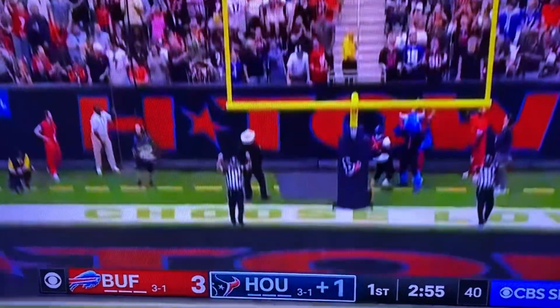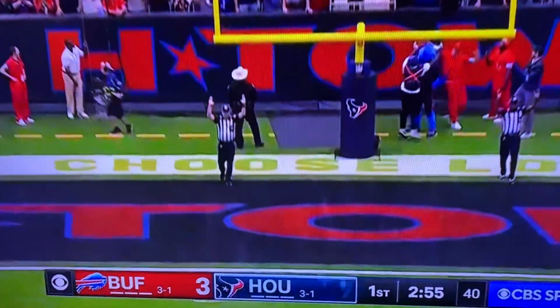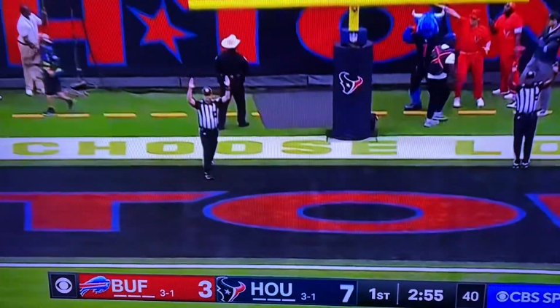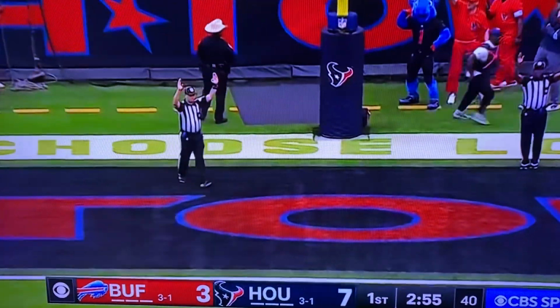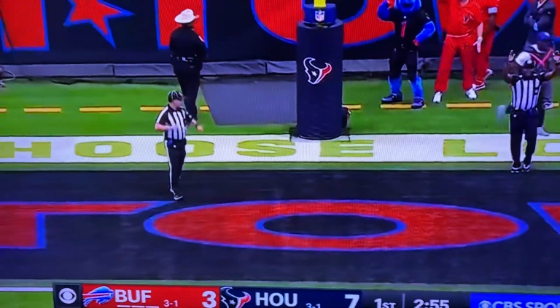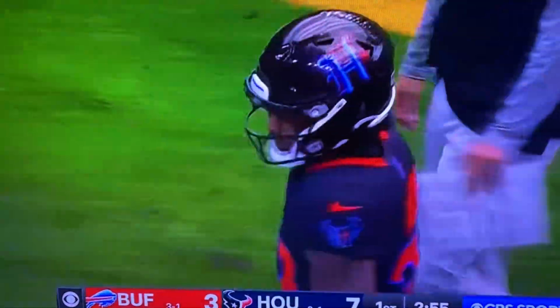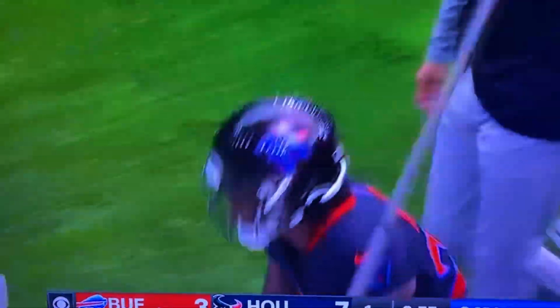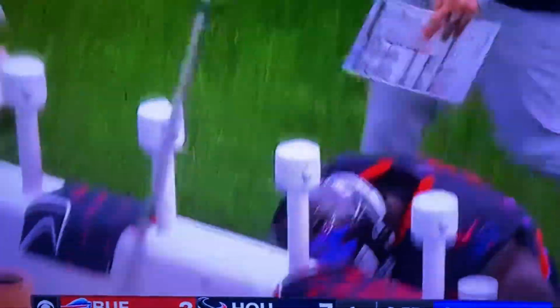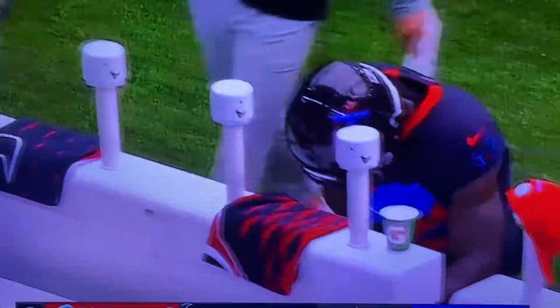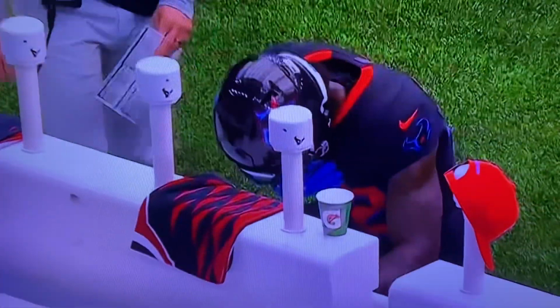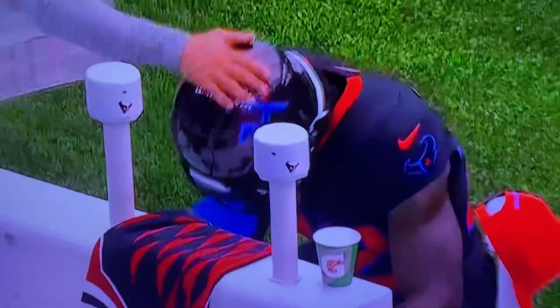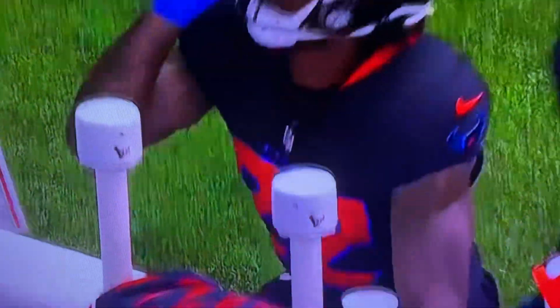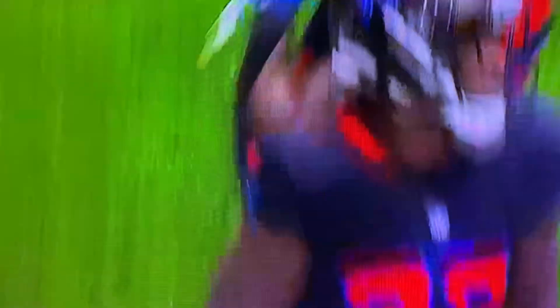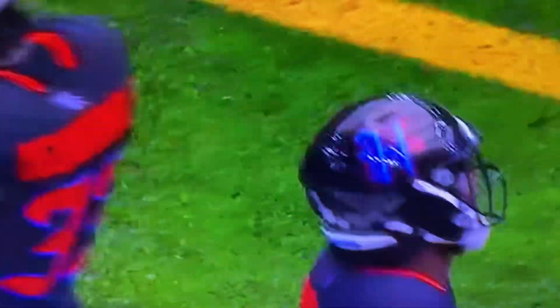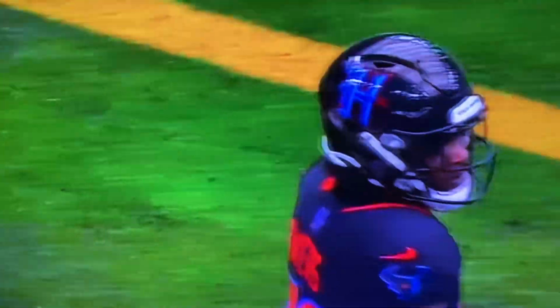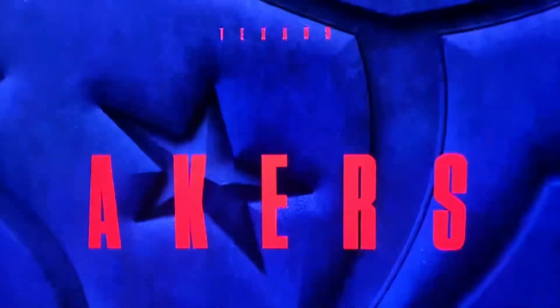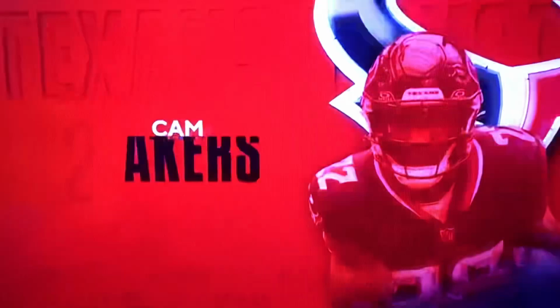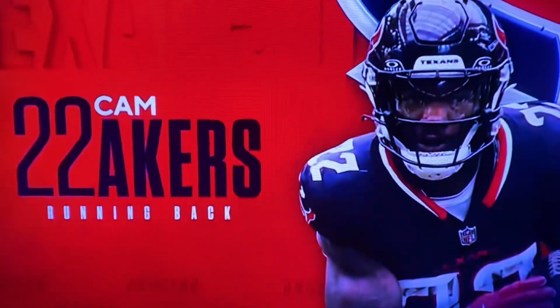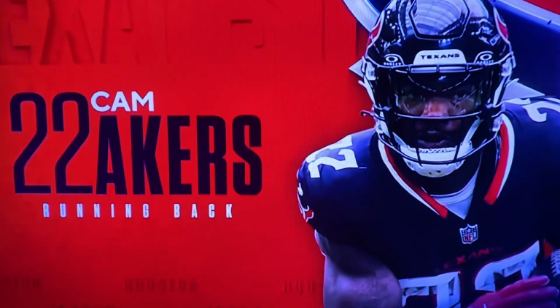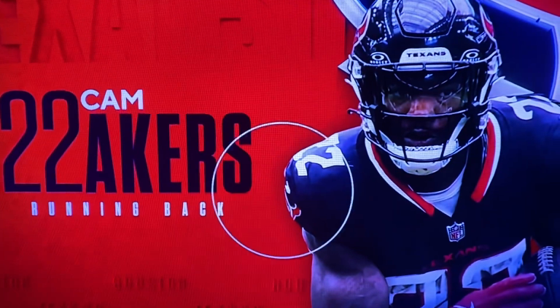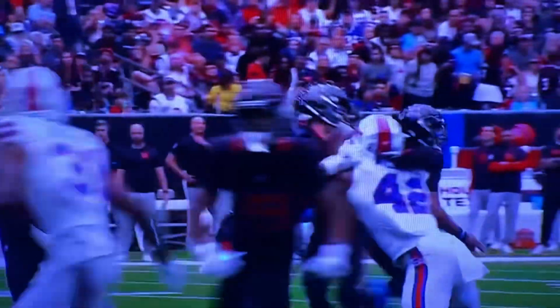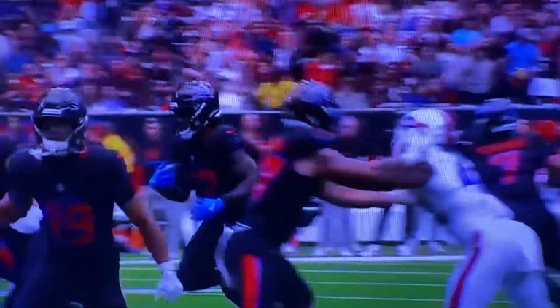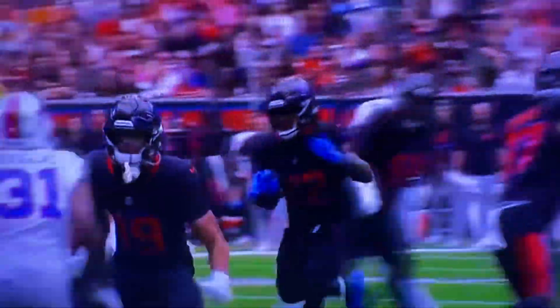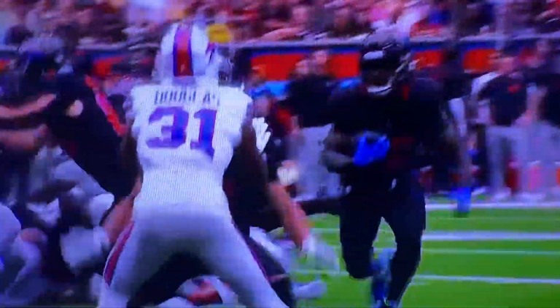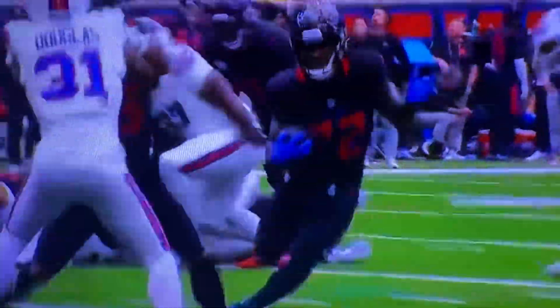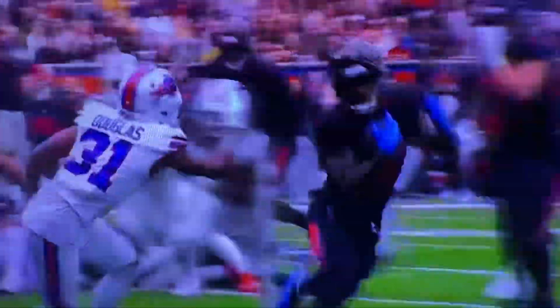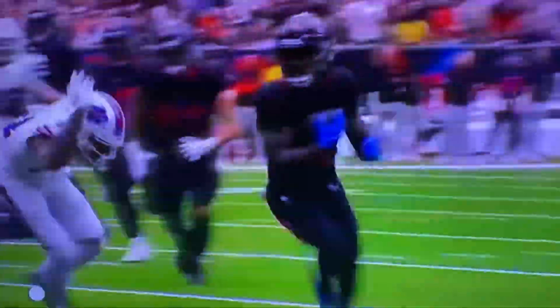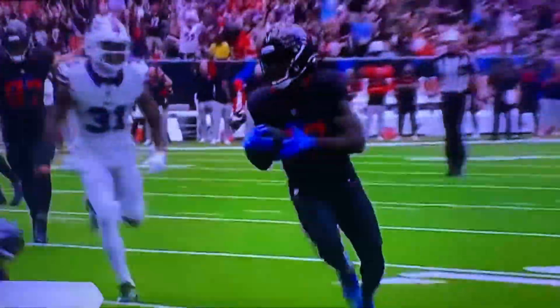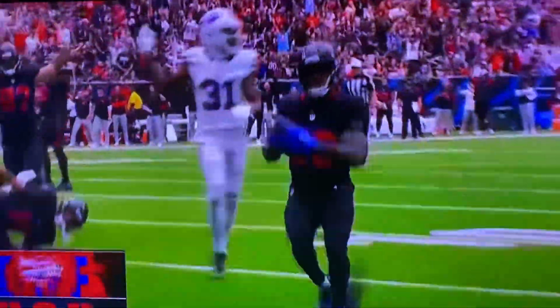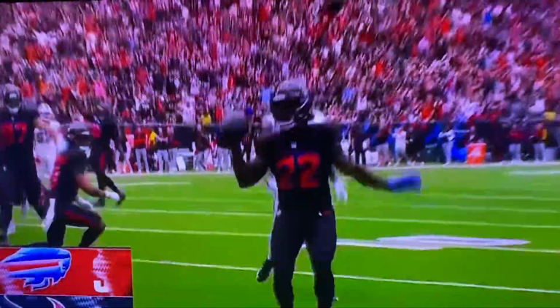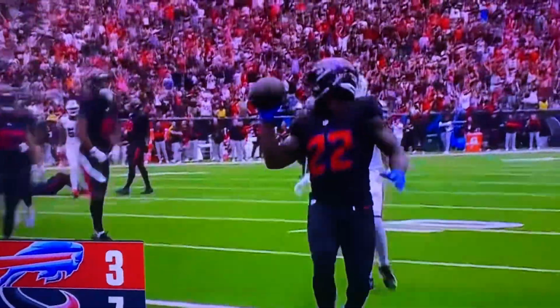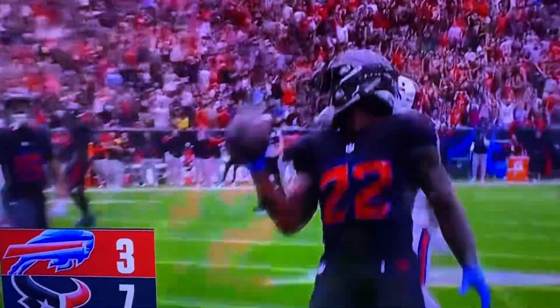The extra point tacked on by Fairbairn. 7-3 Houston. Texans go six plays, 70 yards. They answer the field goal from Buffalo with a score of their own.